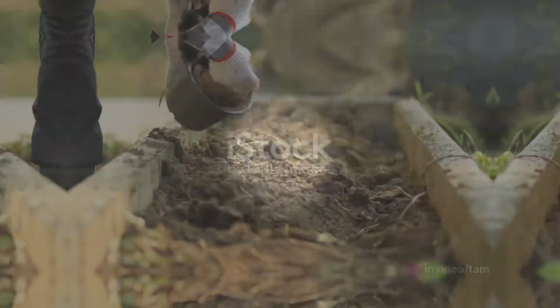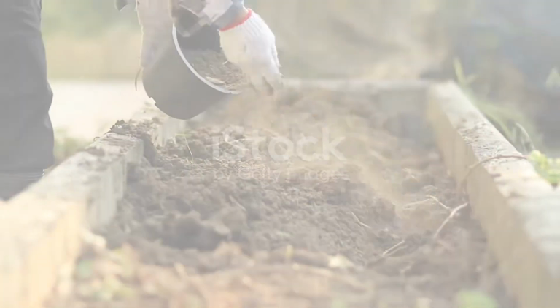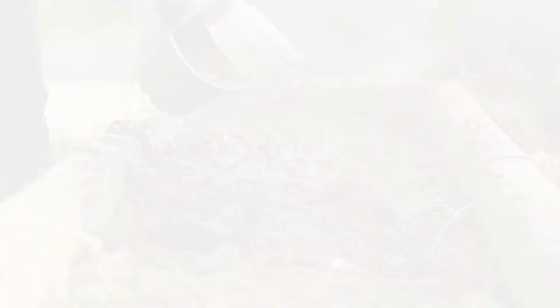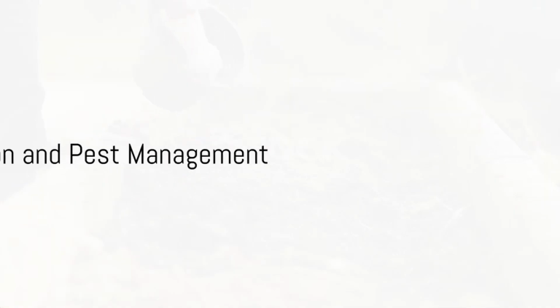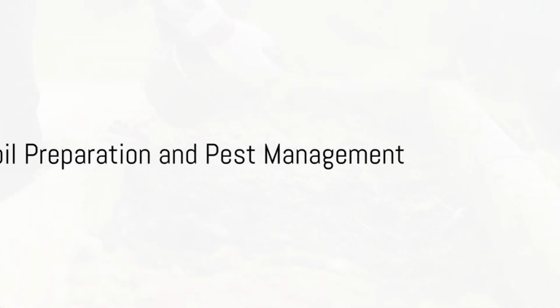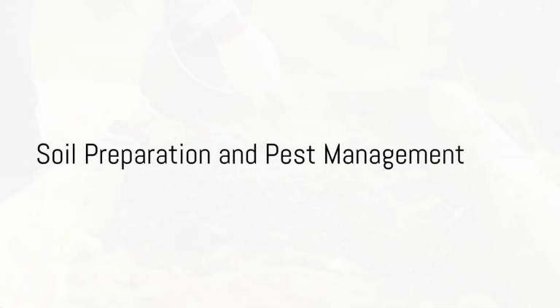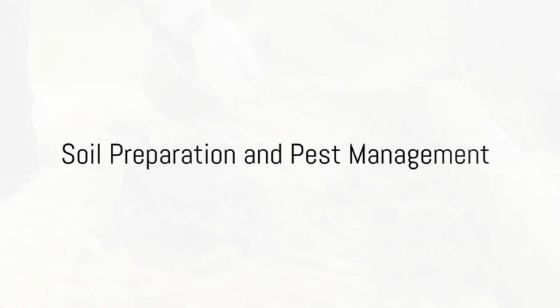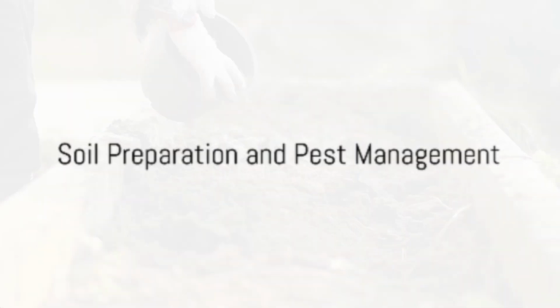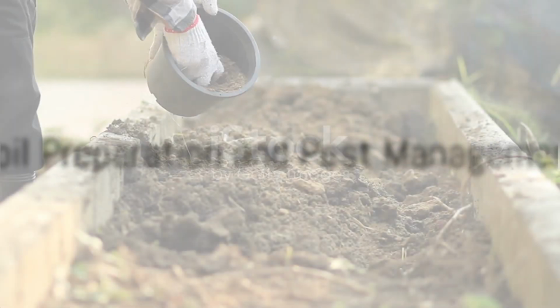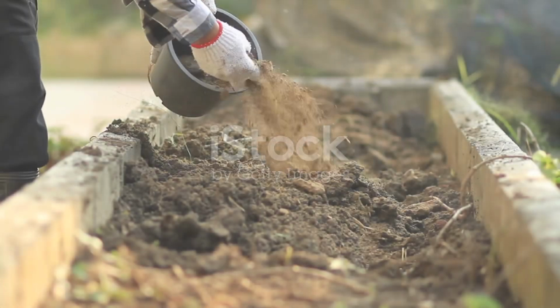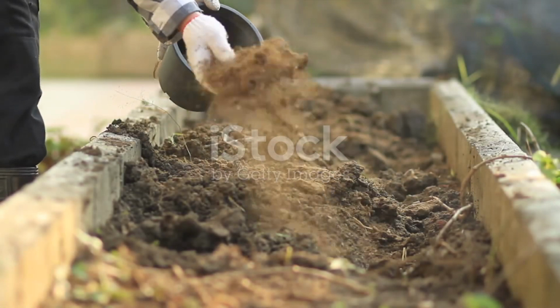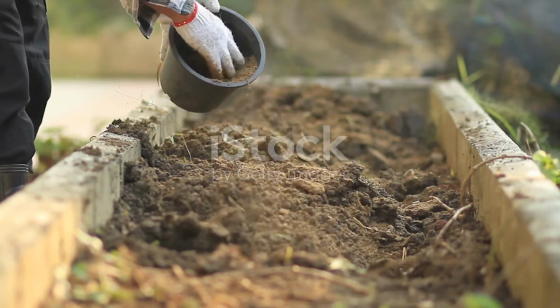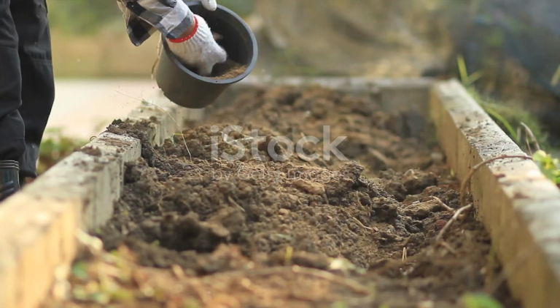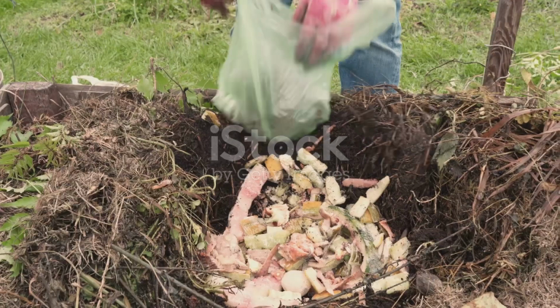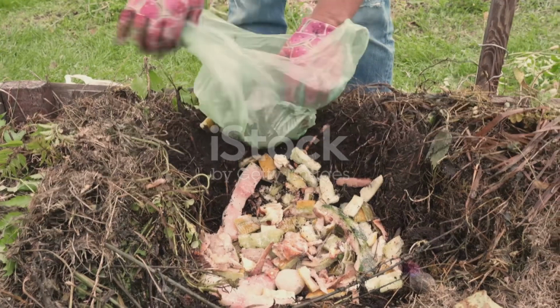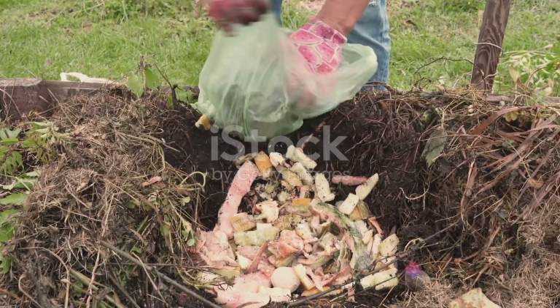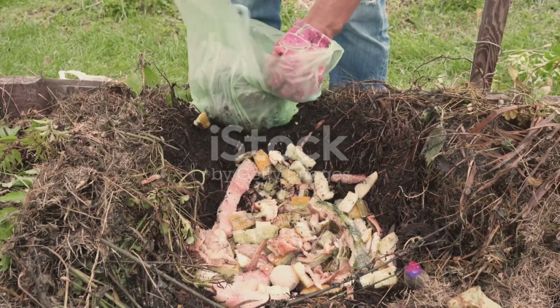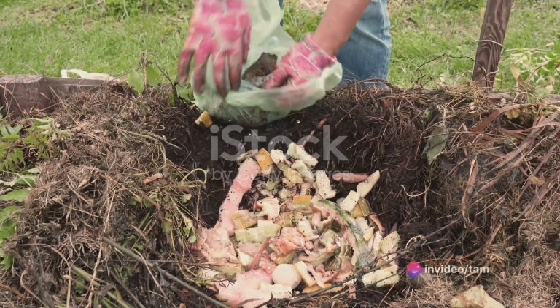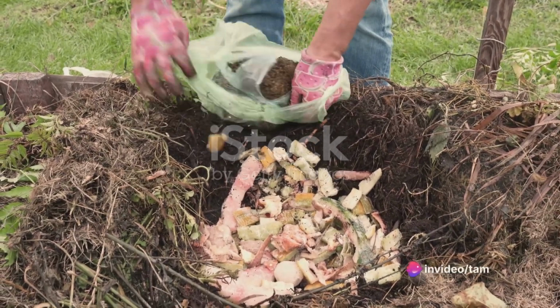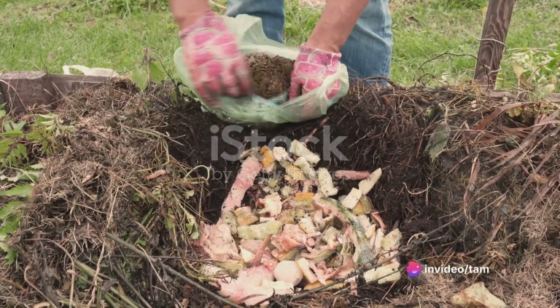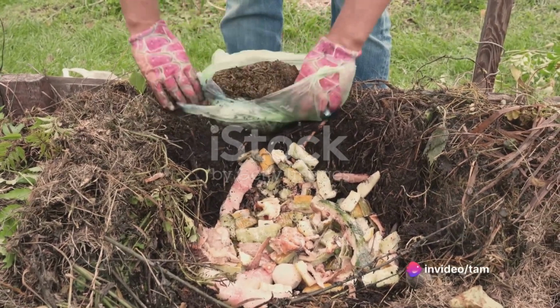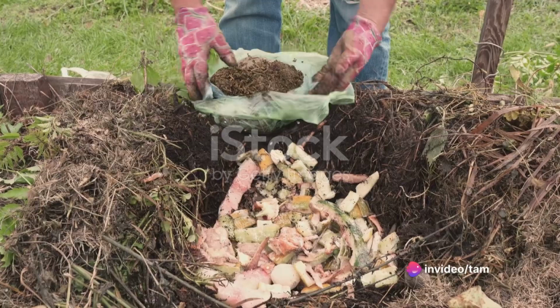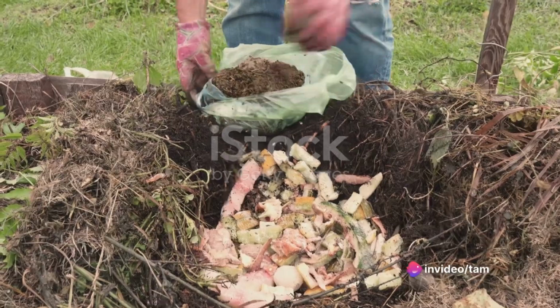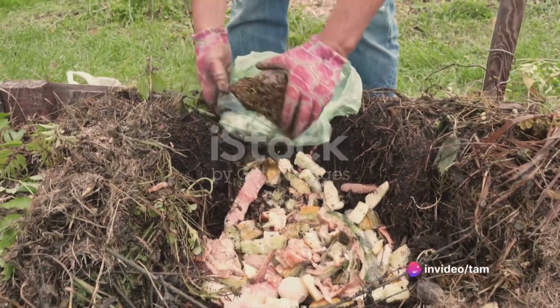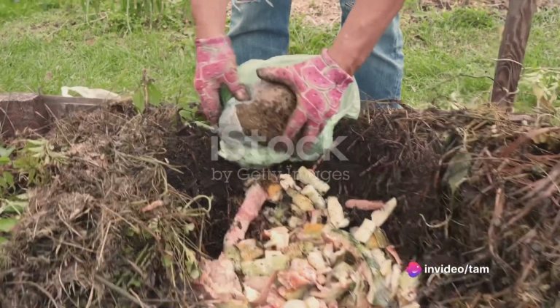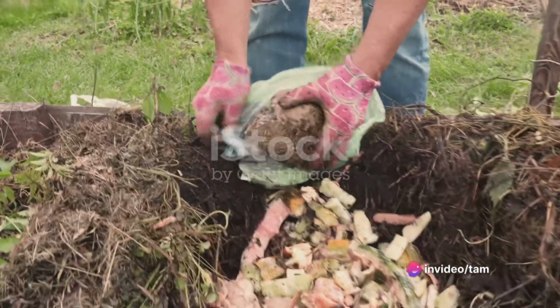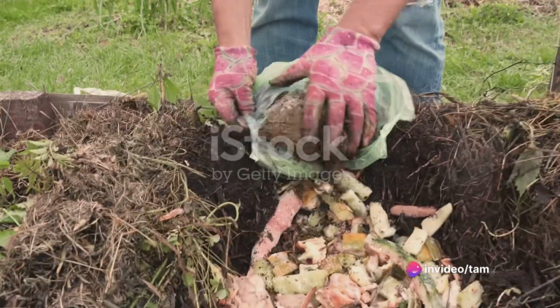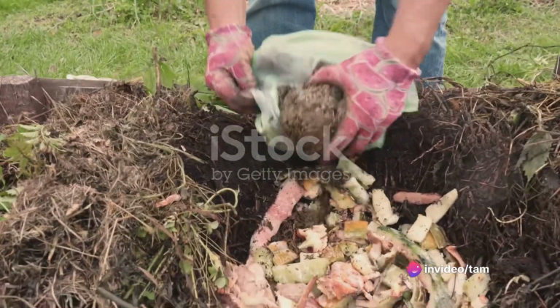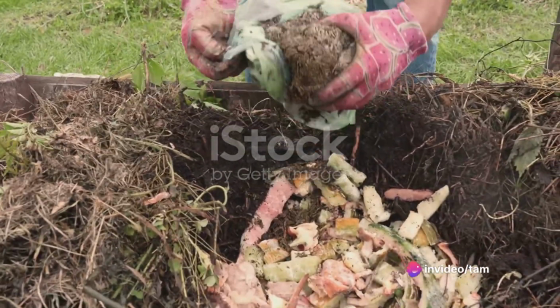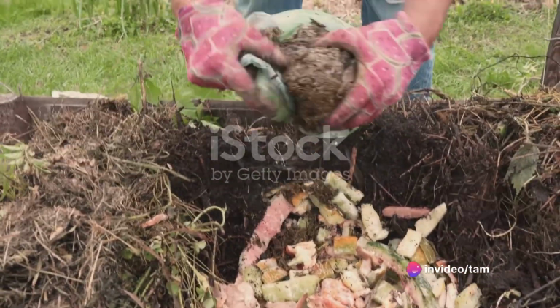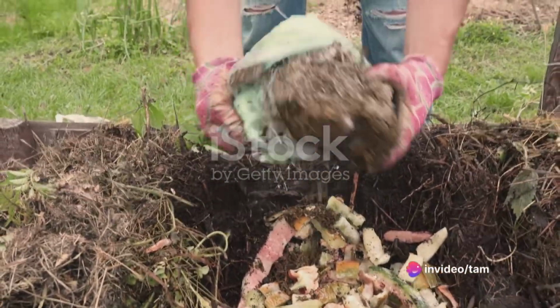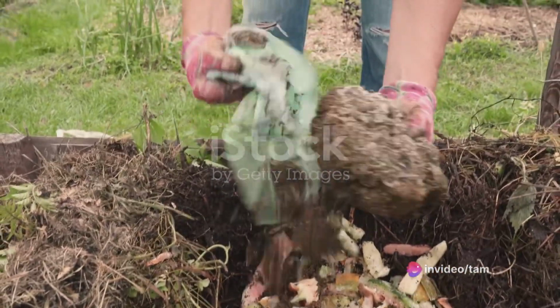Soil preparation is a vital step. The soil should be prepared by adding organic matter, compost, and nutrients suitable for vegetable growth. Soil pH and fertility levels should also be tested to create an optimal growing environment.